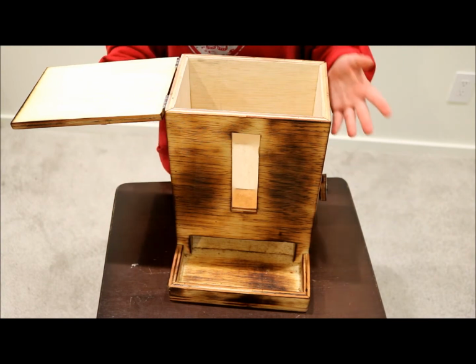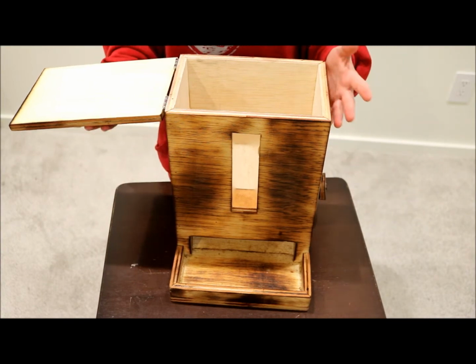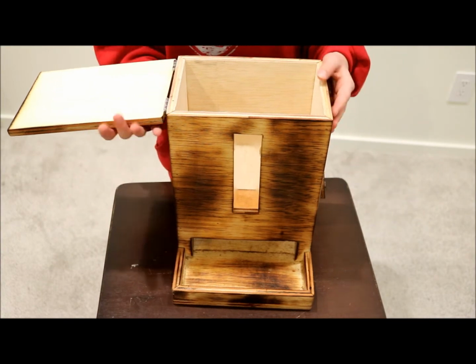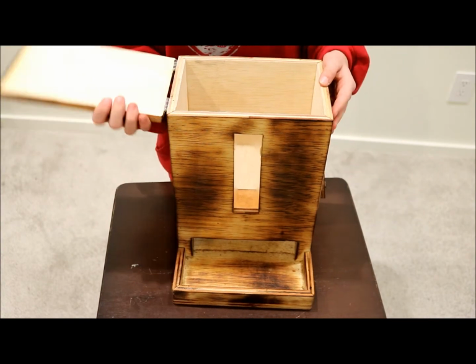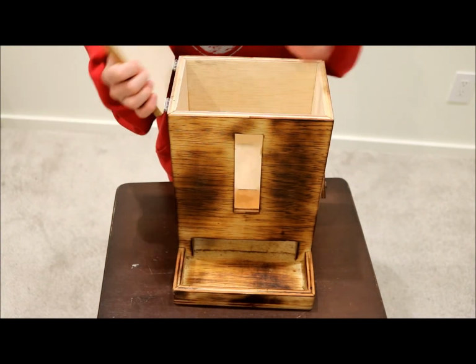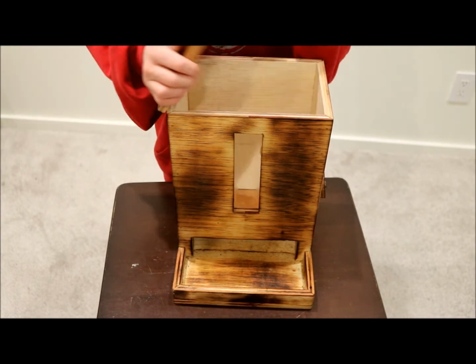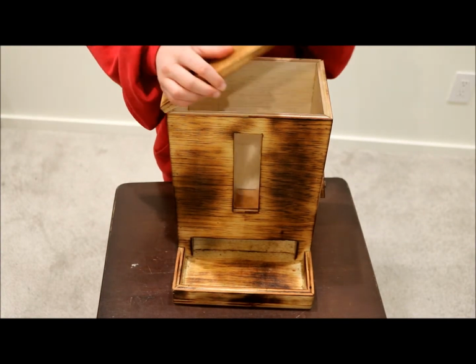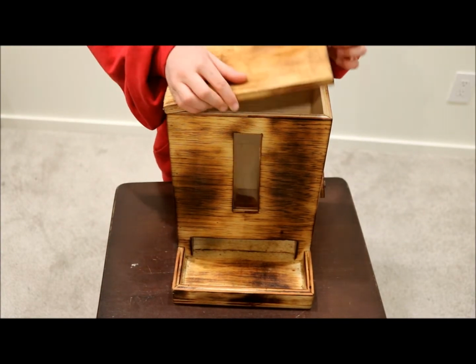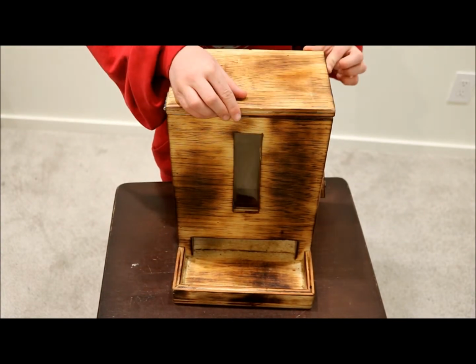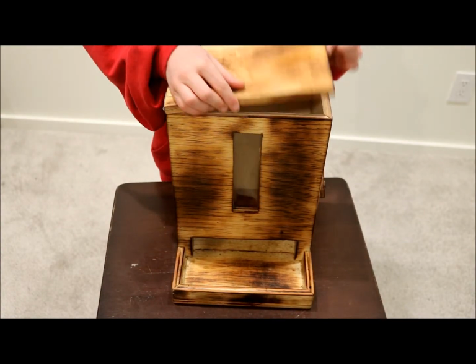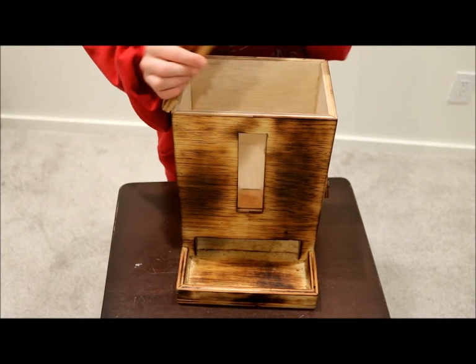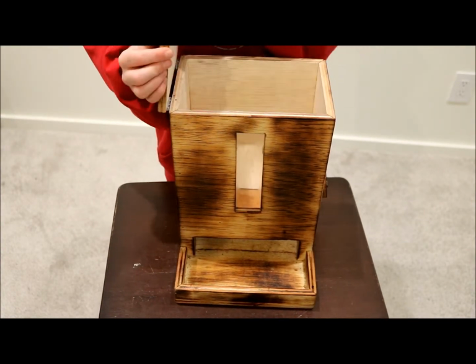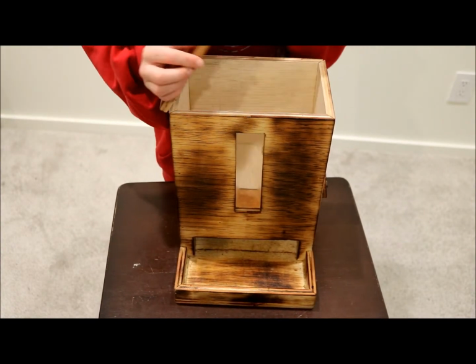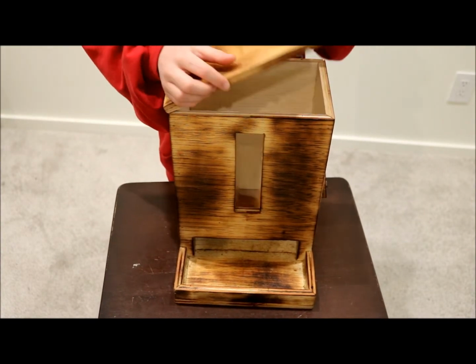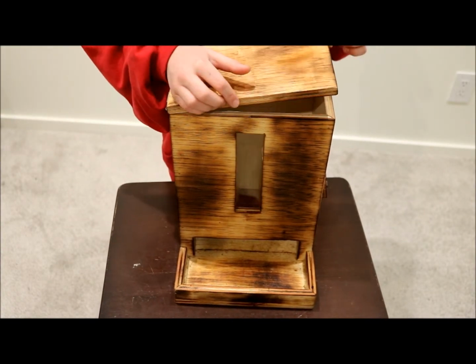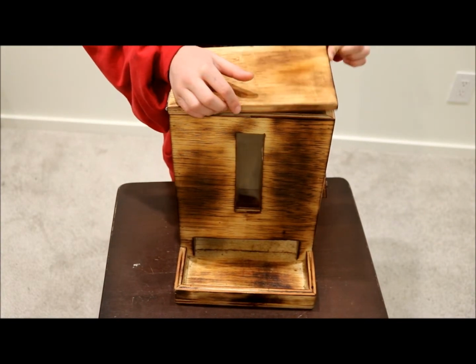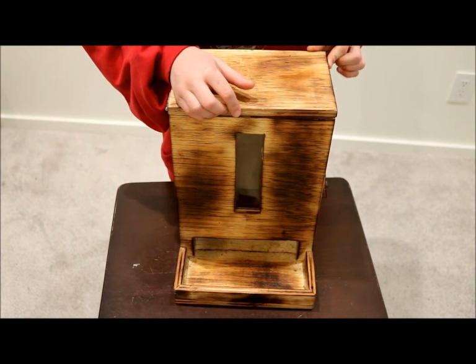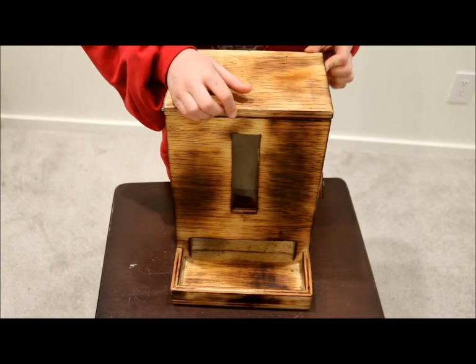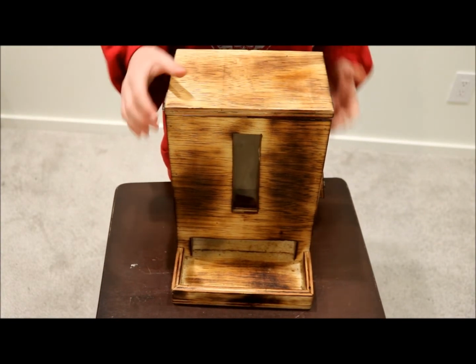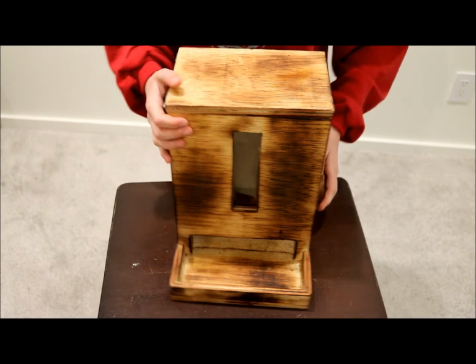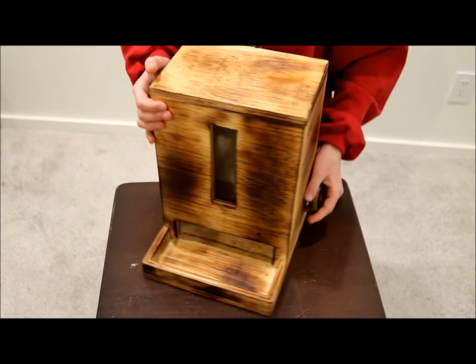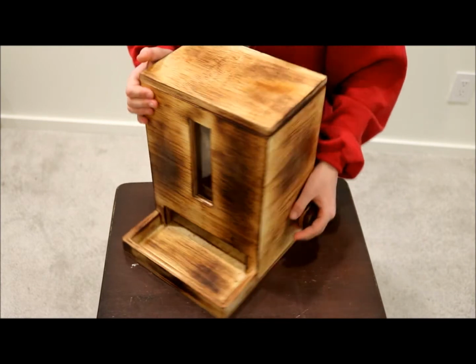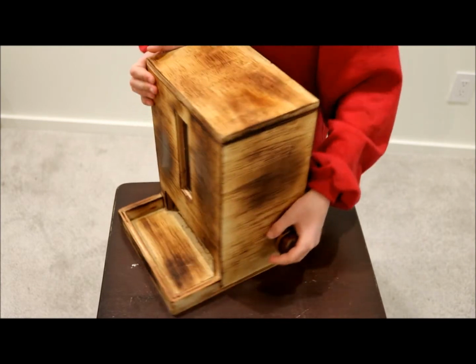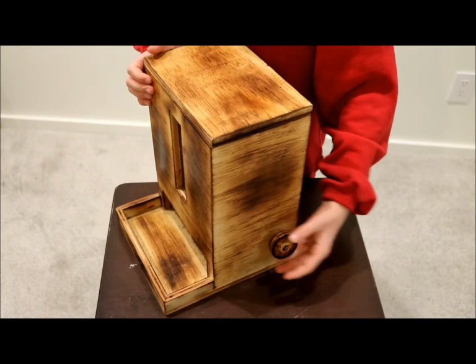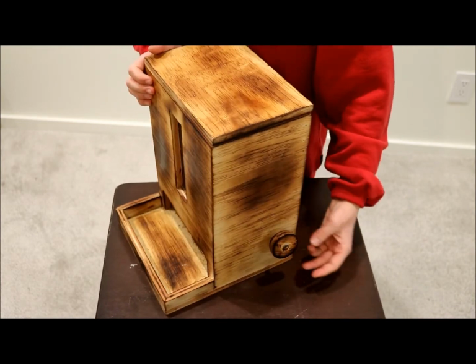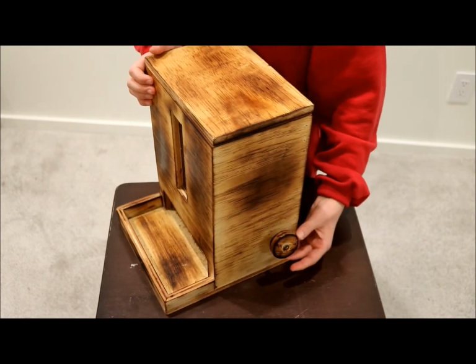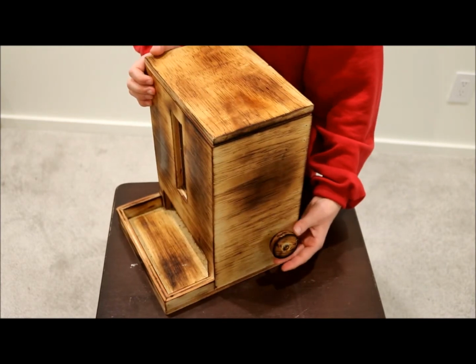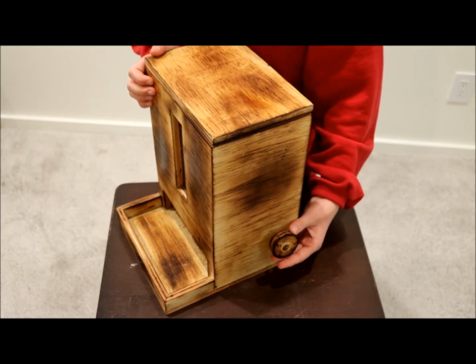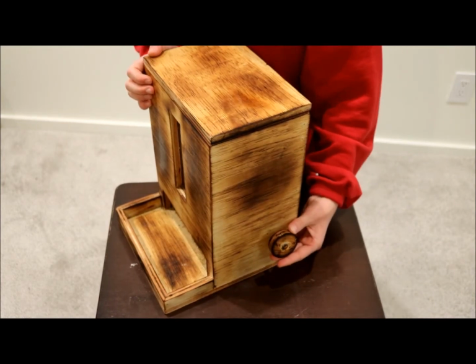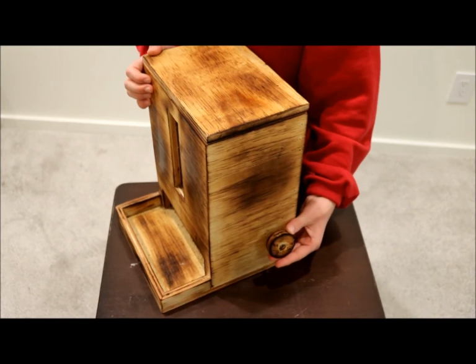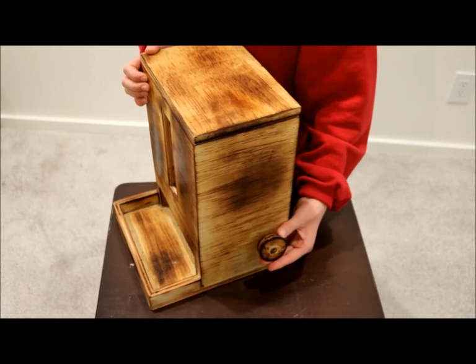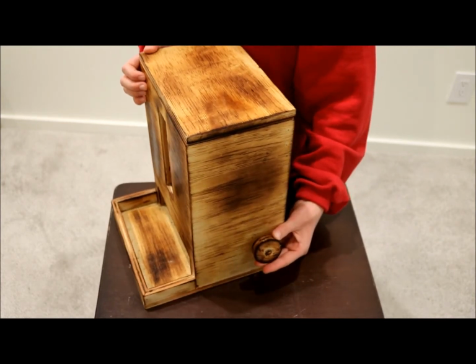Right over here we have this border so no treats fall outside. And then you have this good lid. And to move the flap you spin this wheel.